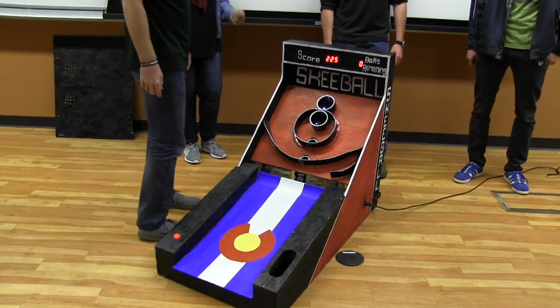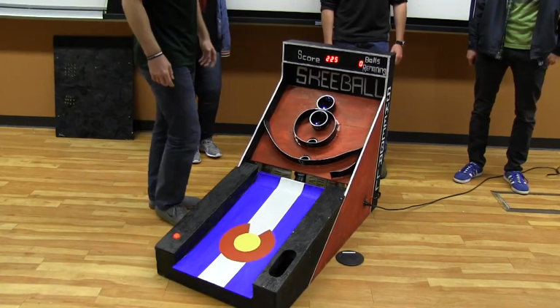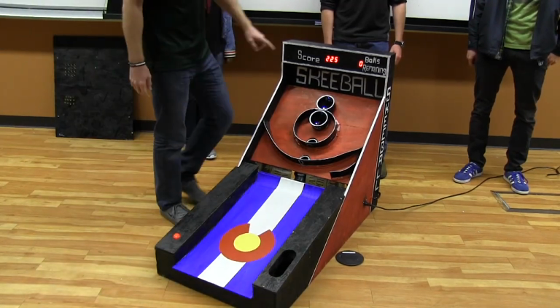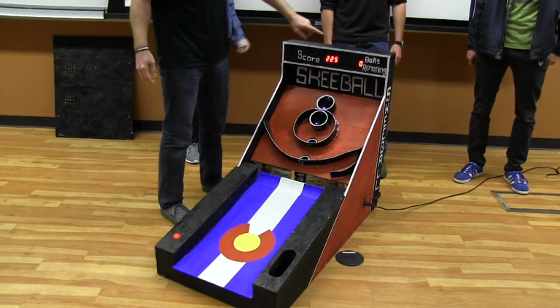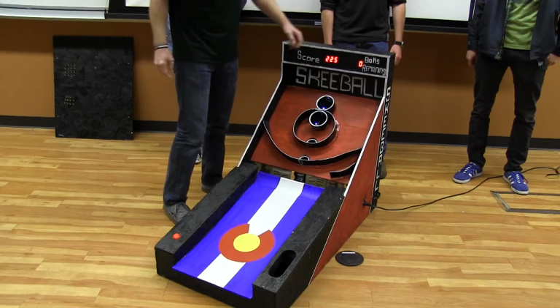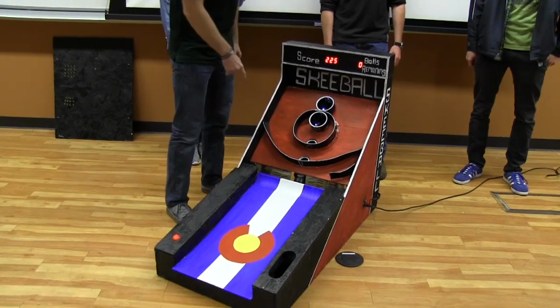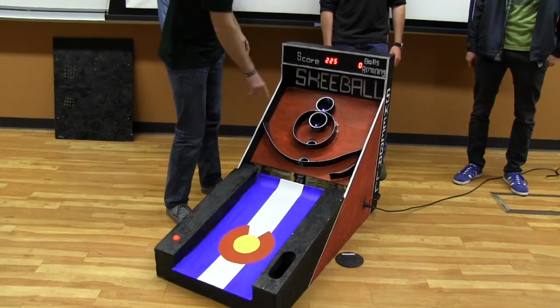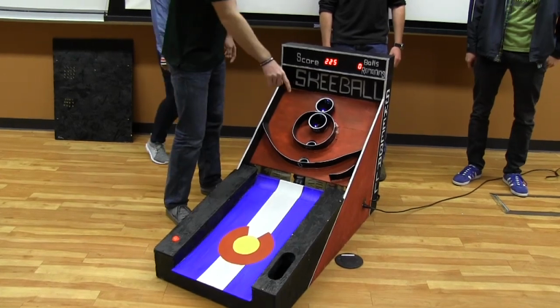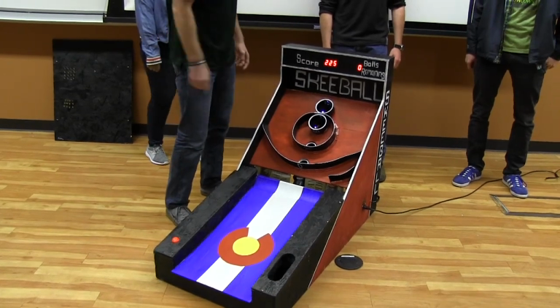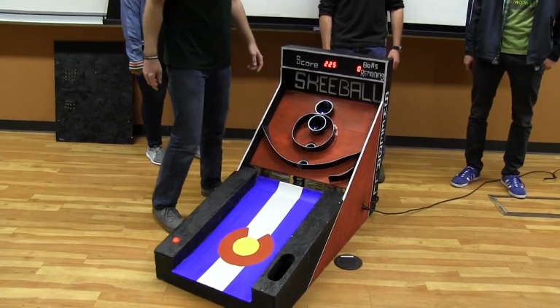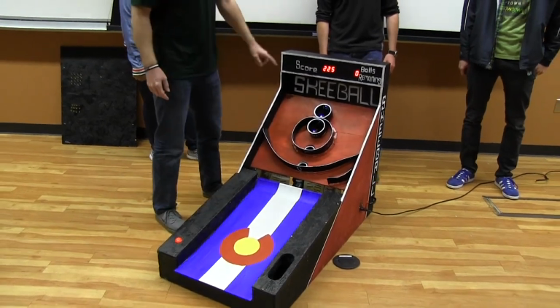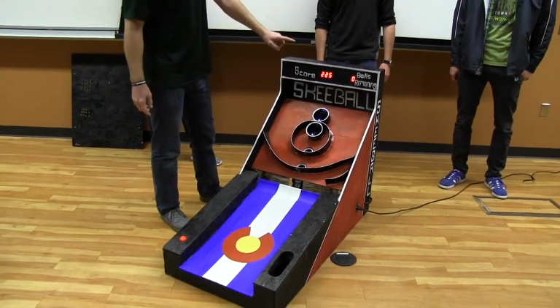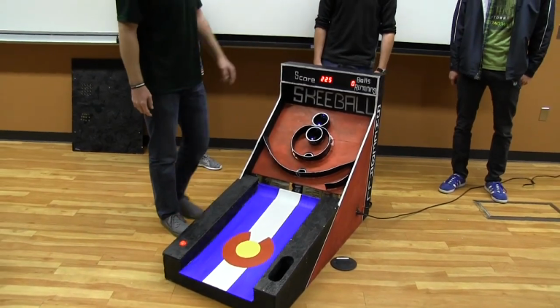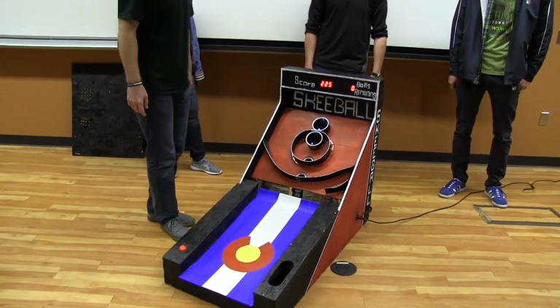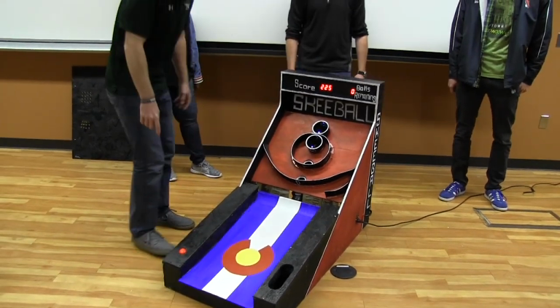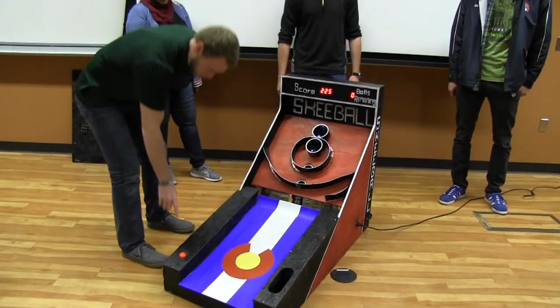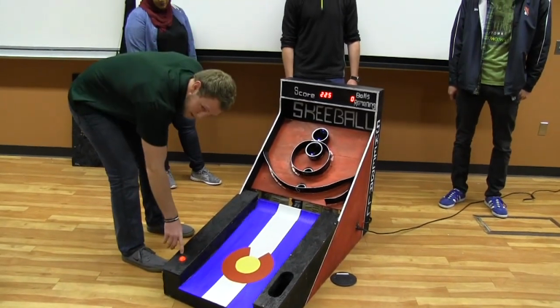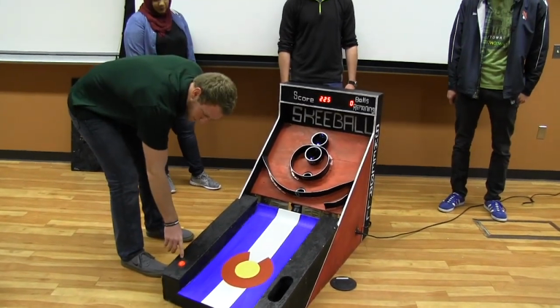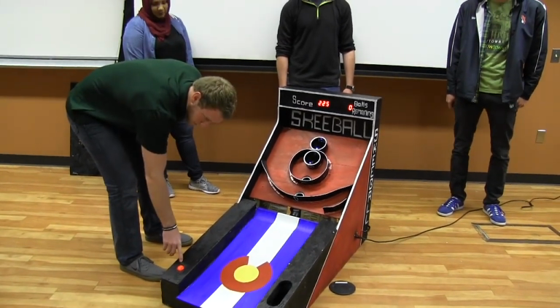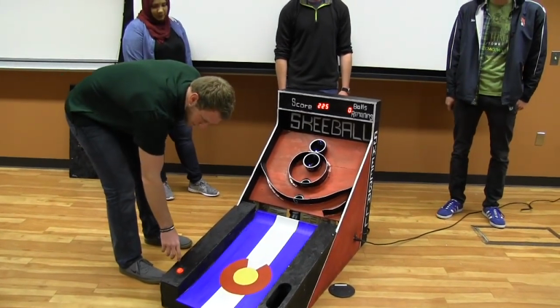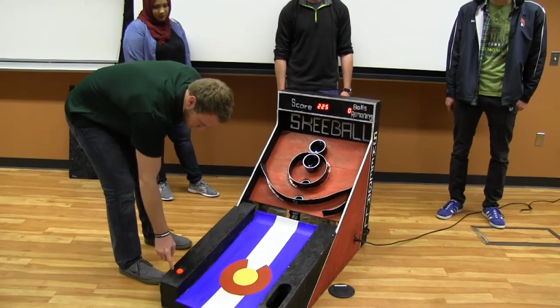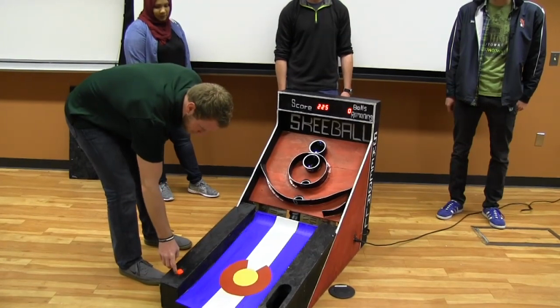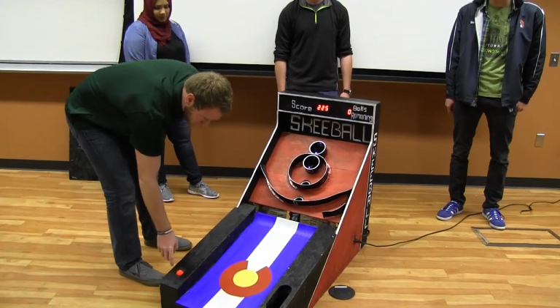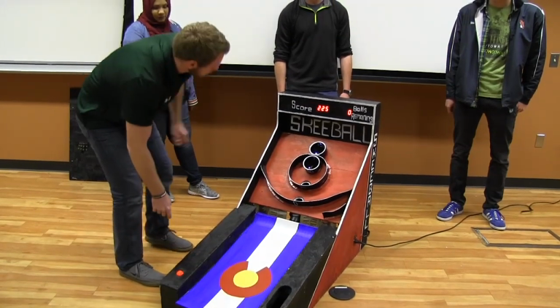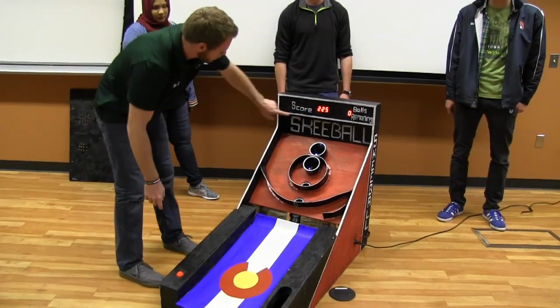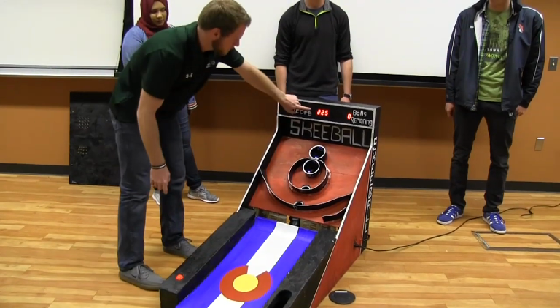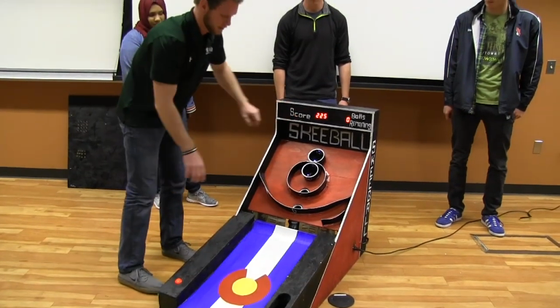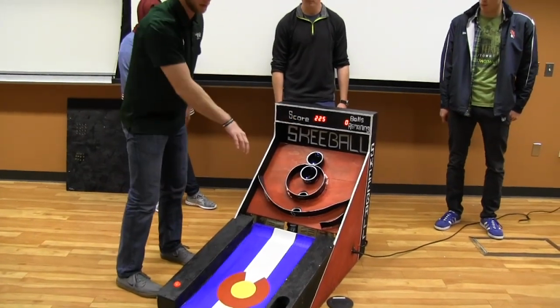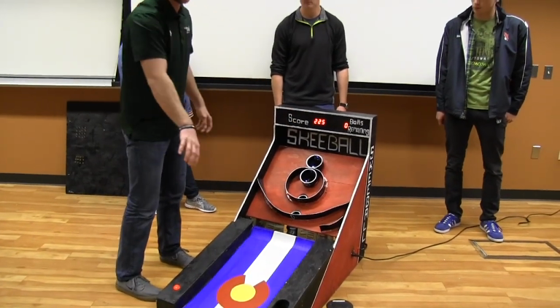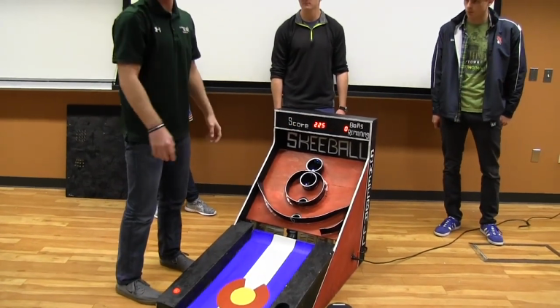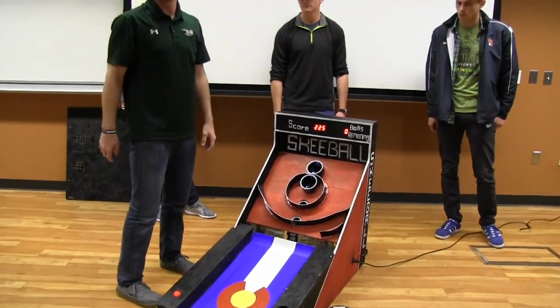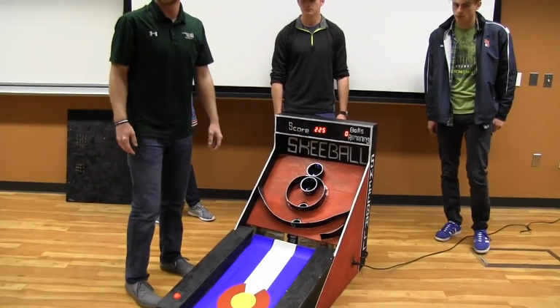It counts down the balls every time it rolls through here. And when it gets back to zero, the button lights up again. And when you press the button, the score will reset and the balls will drop down again so you can play again.